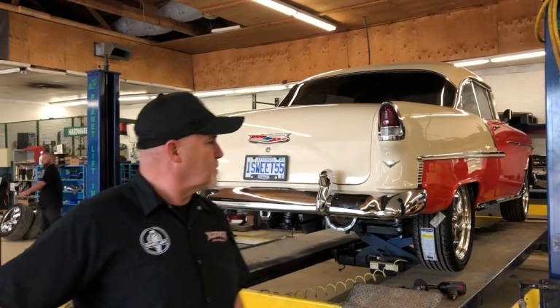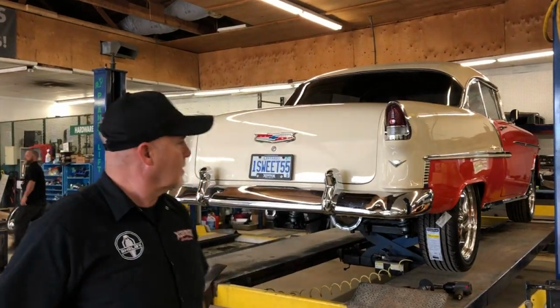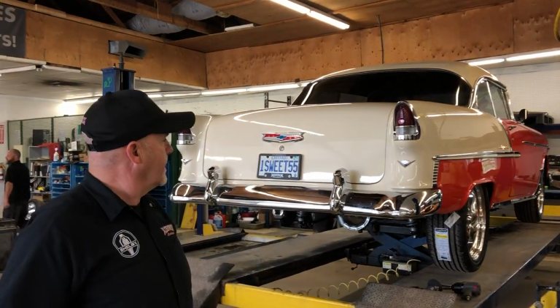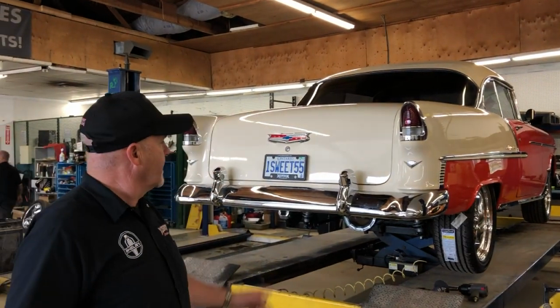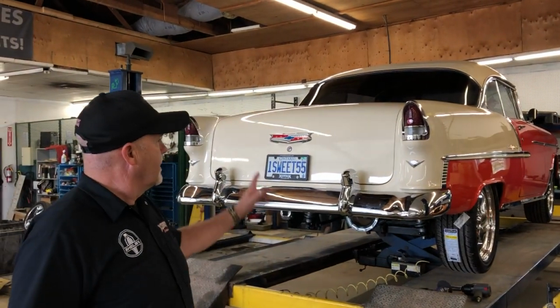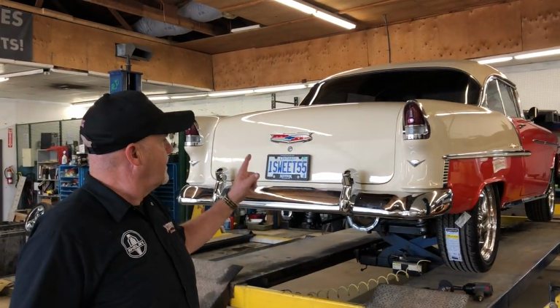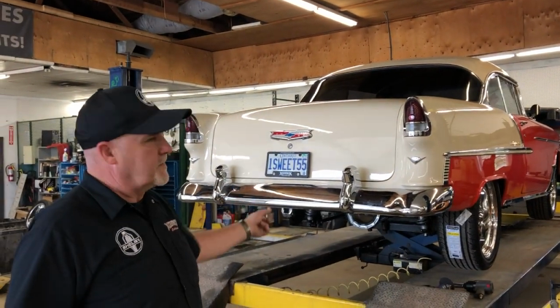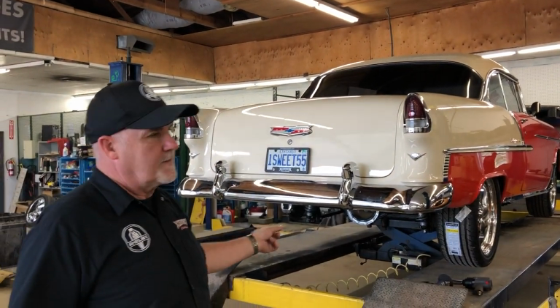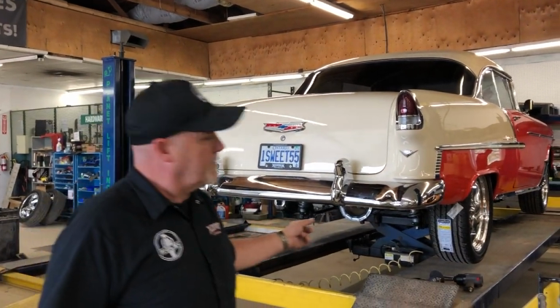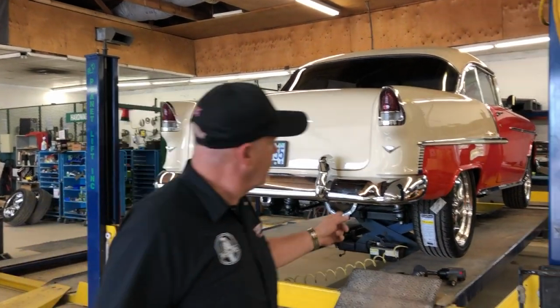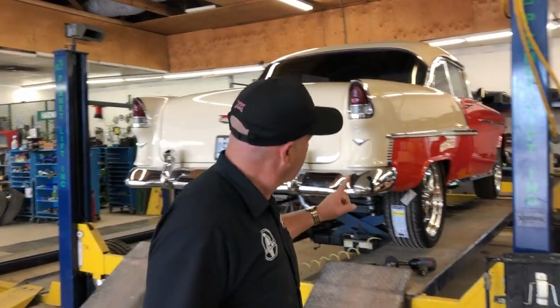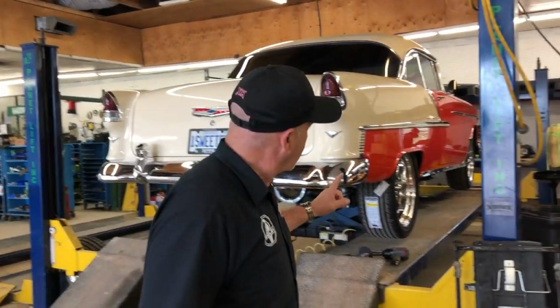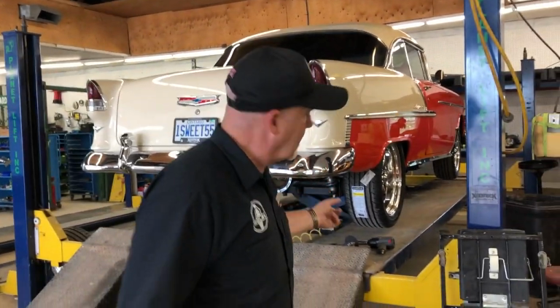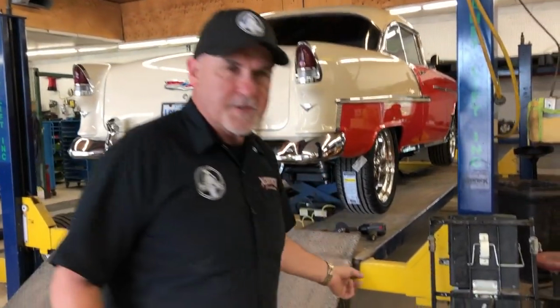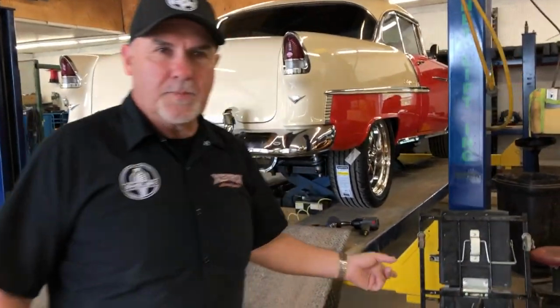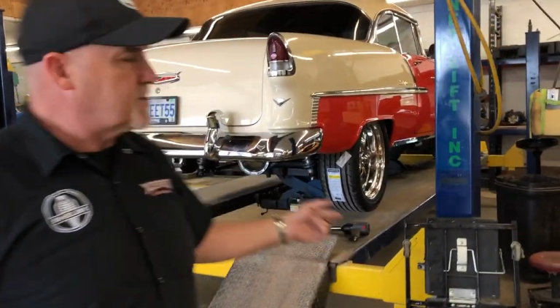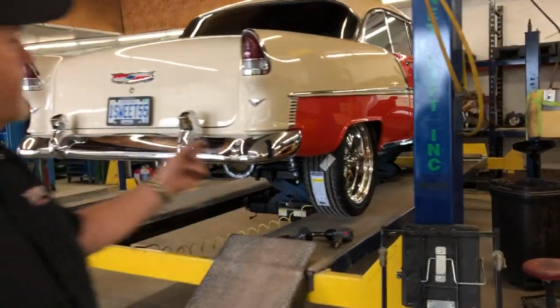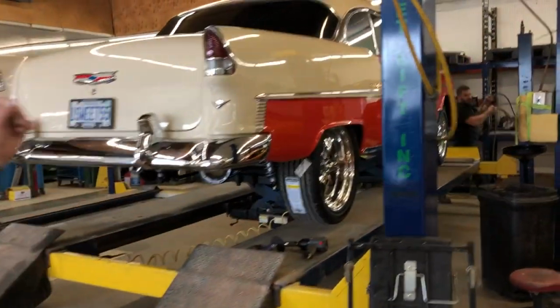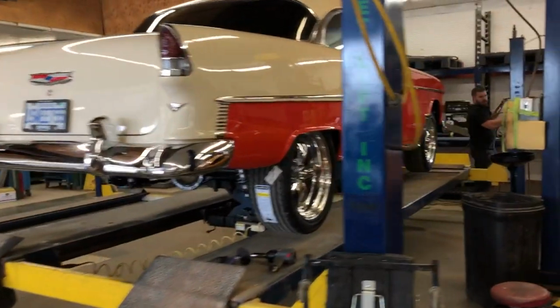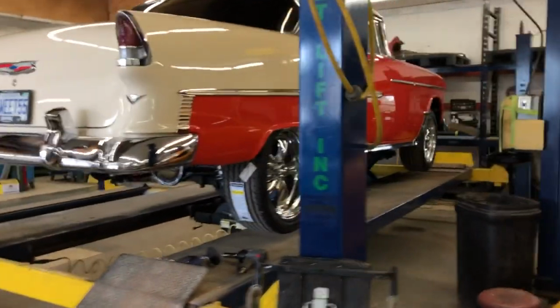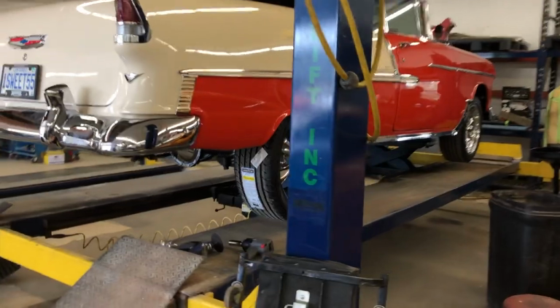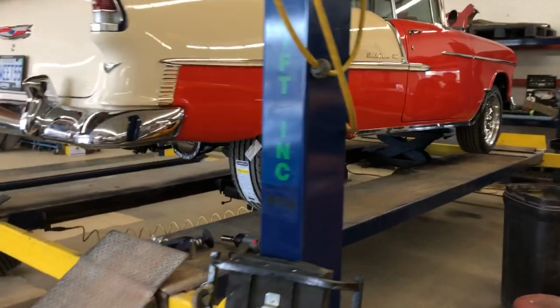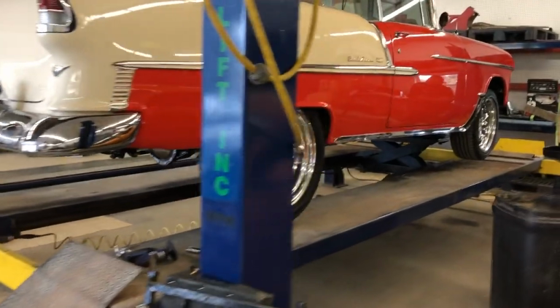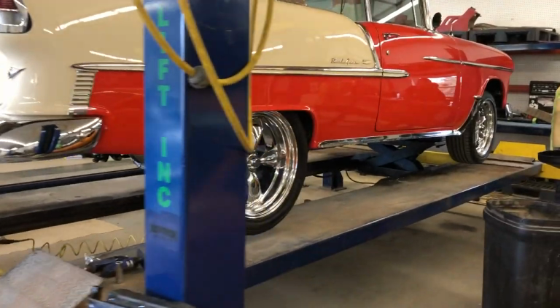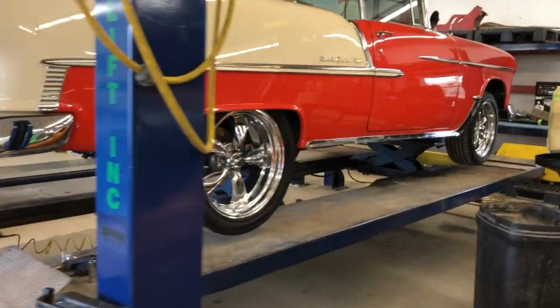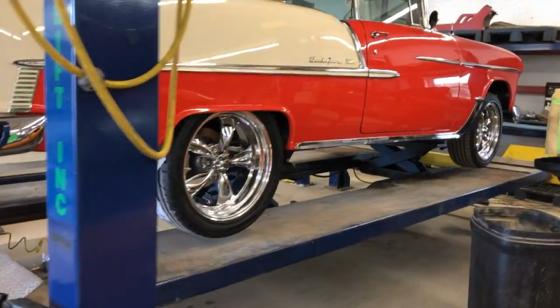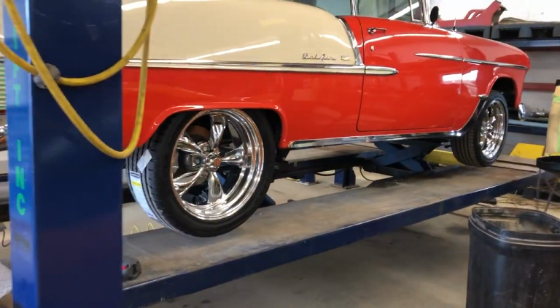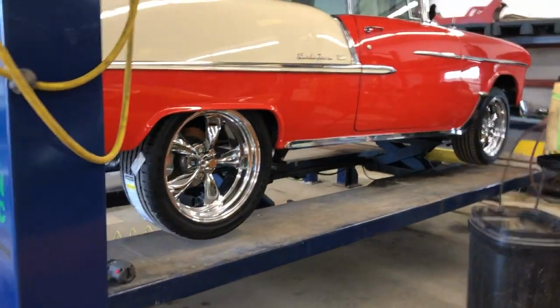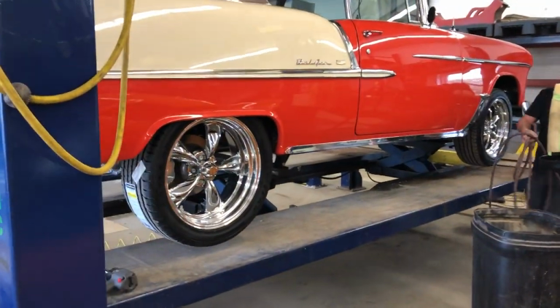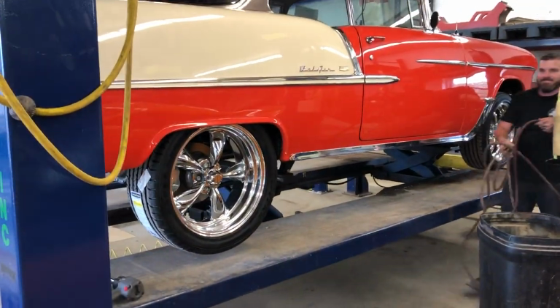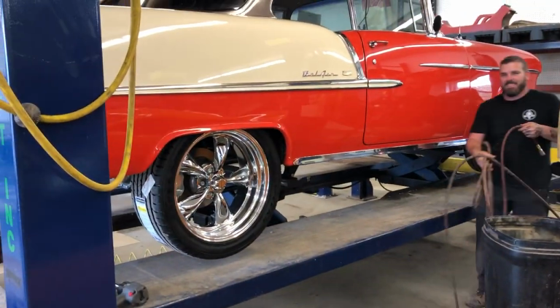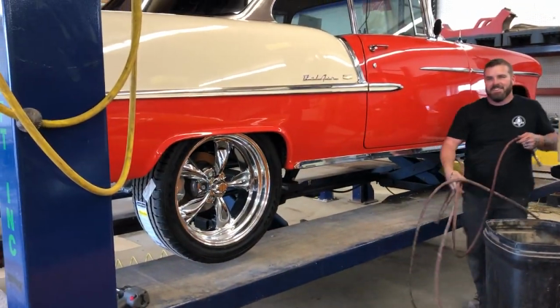The 55 Chevy has now got some new boots on it and they look gorgeous. This is really changing the way things look.